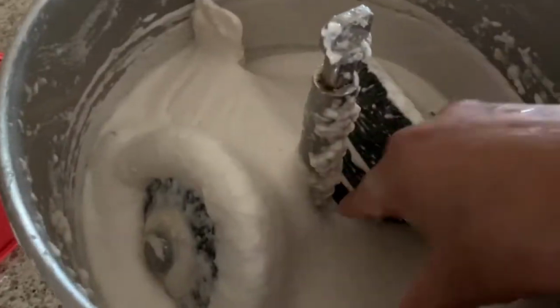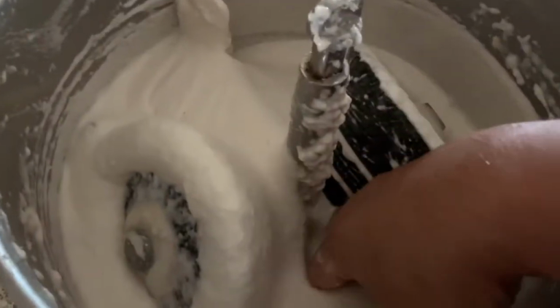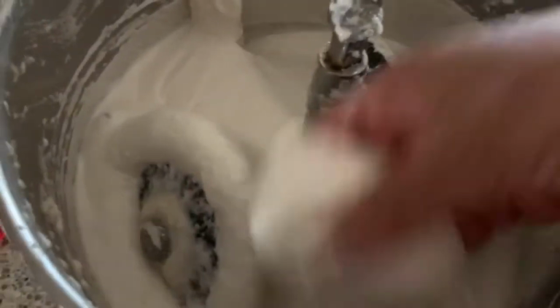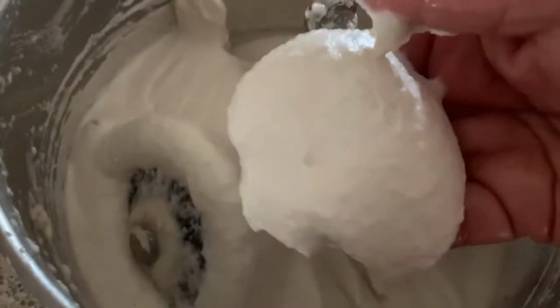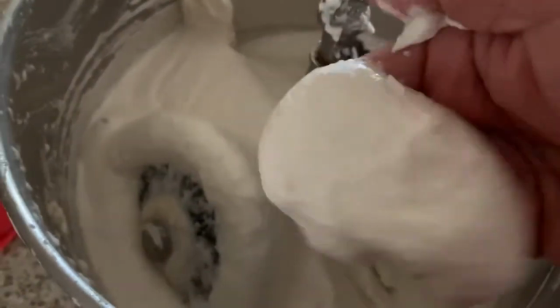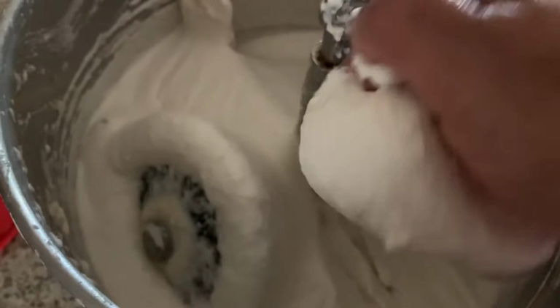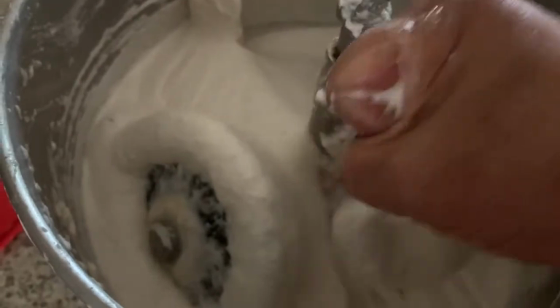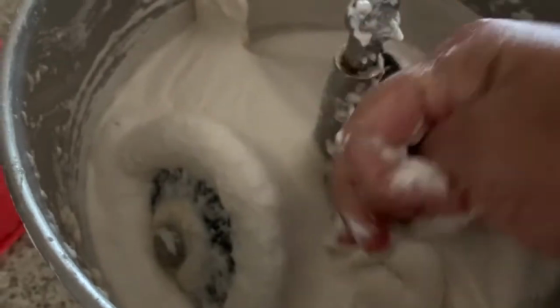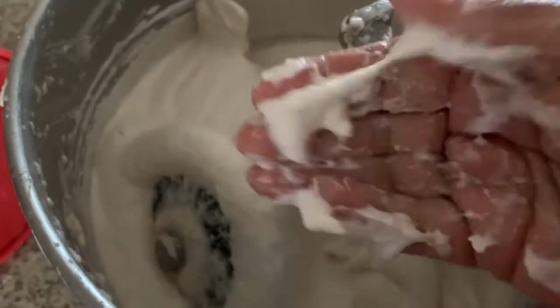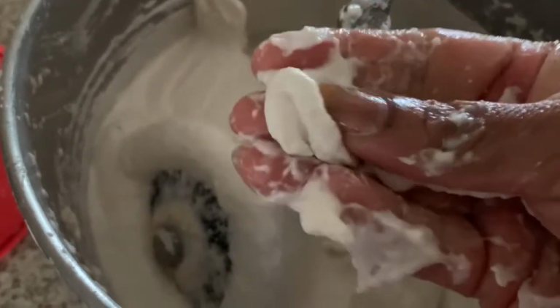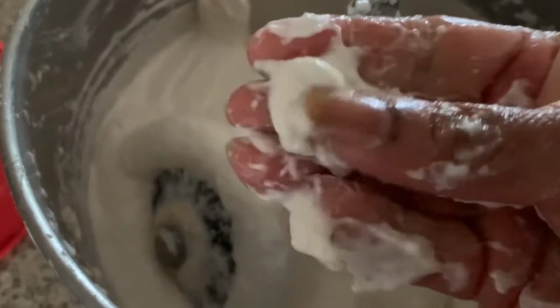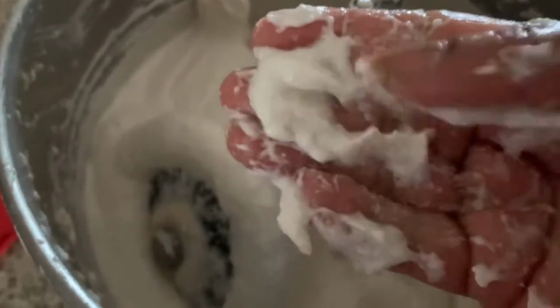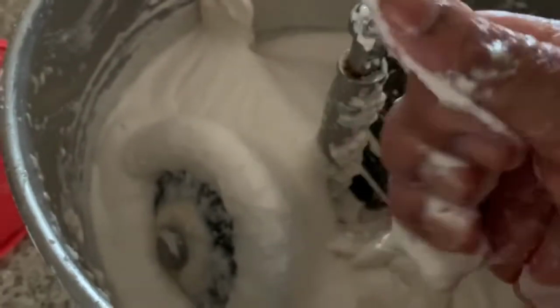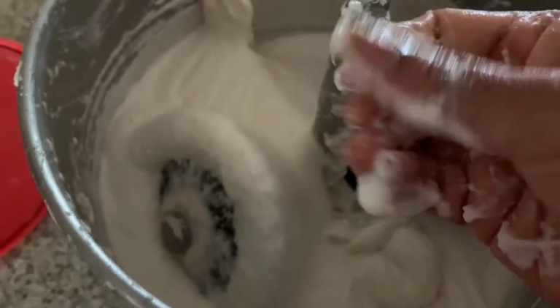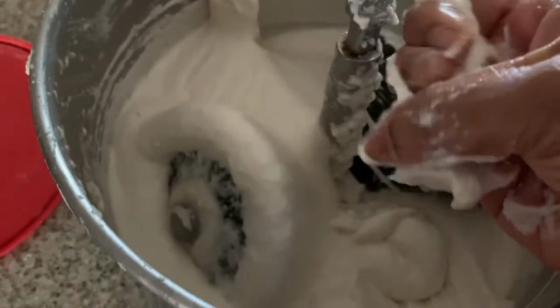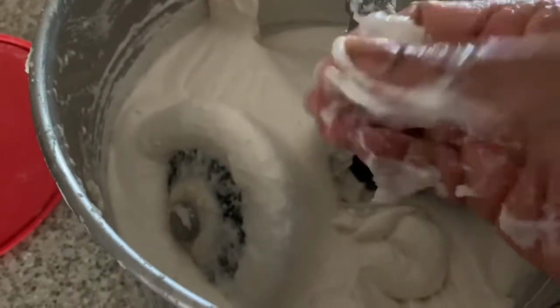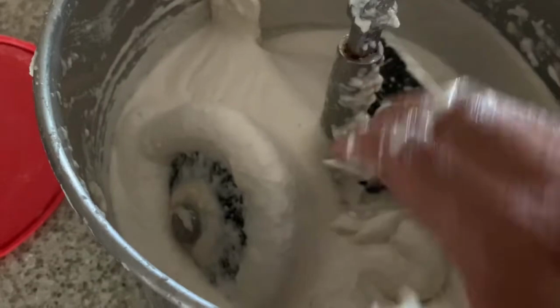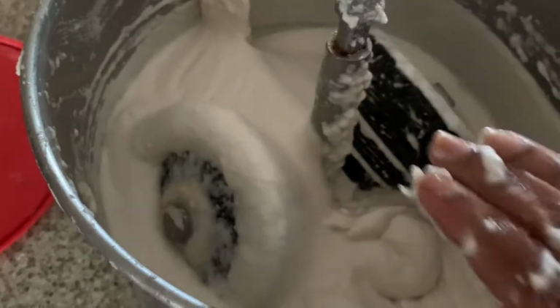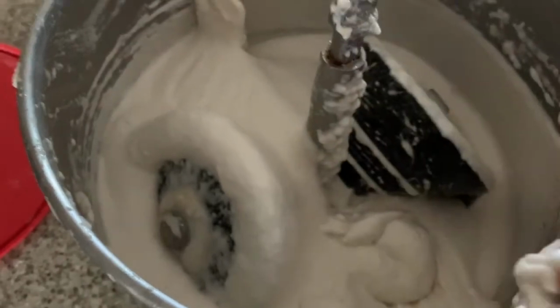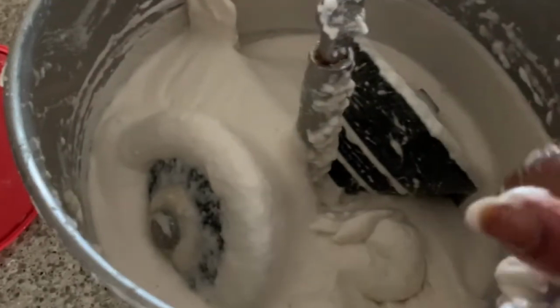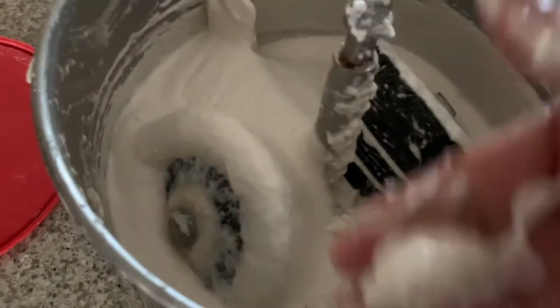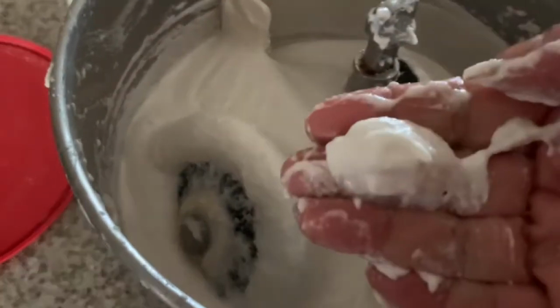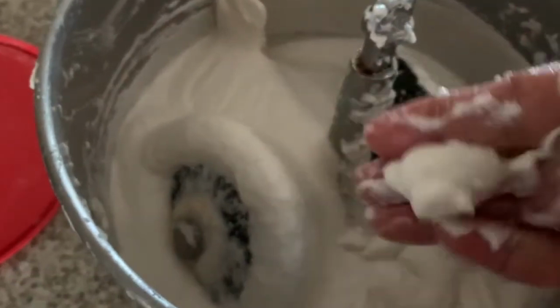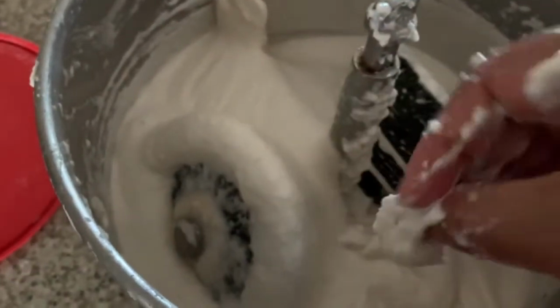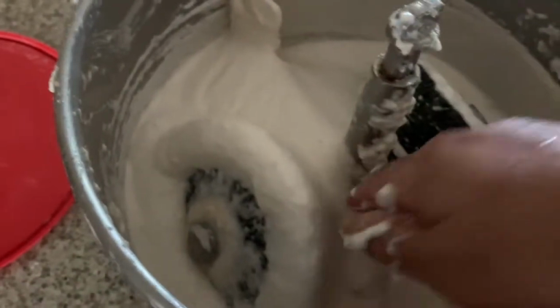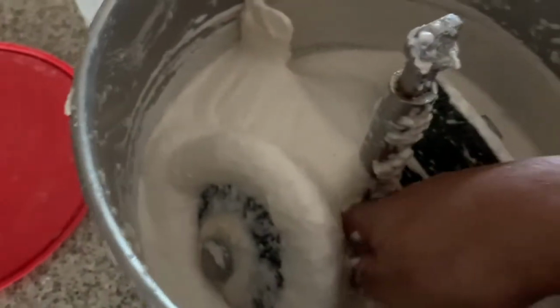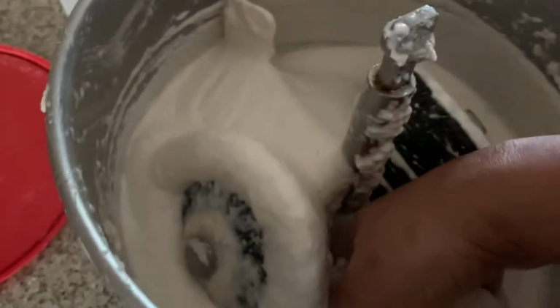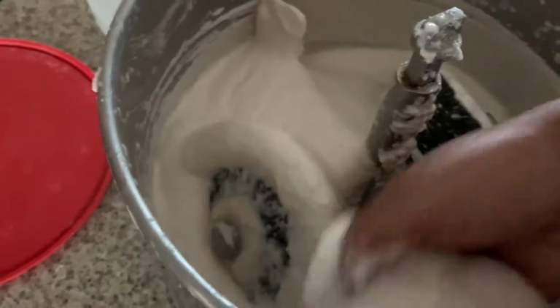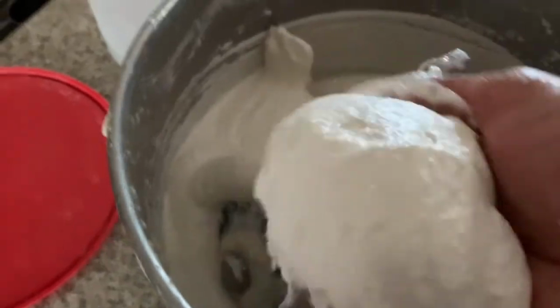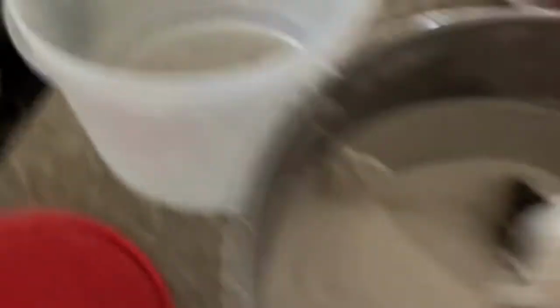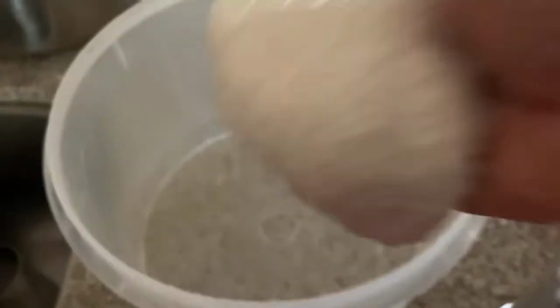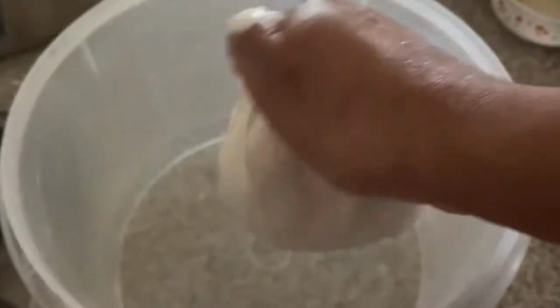The urad dal batter is ready for idli, guys, and it is very soft. I ground this batter for 15 to 20 minutes — then only we will get very fluffy idli. I am going to put this into the big container now.